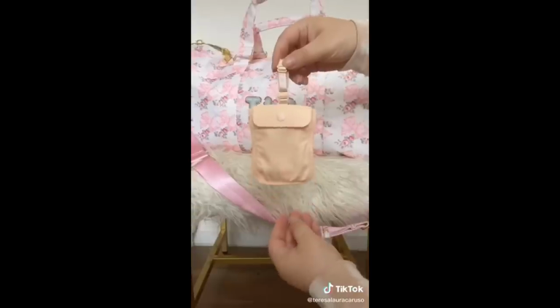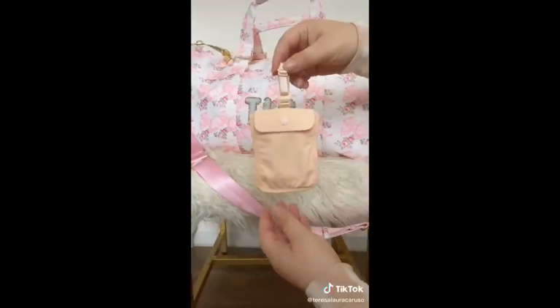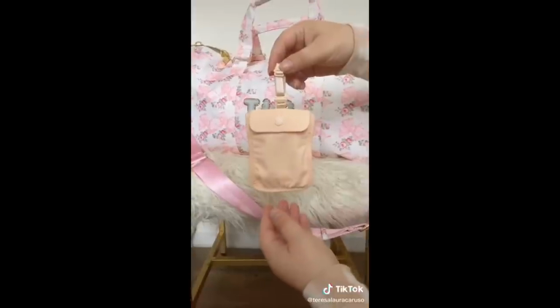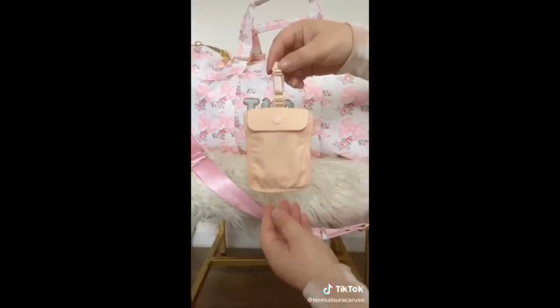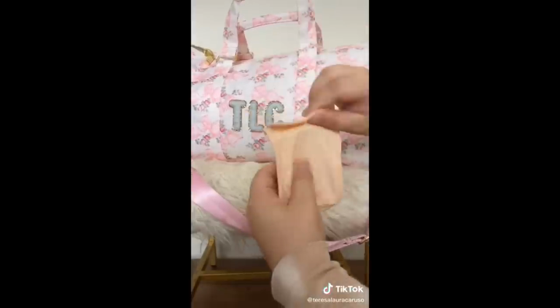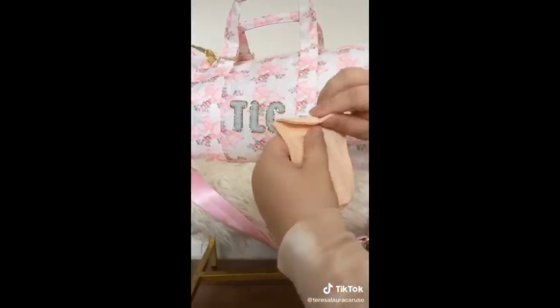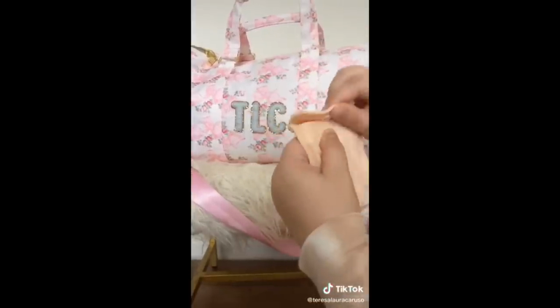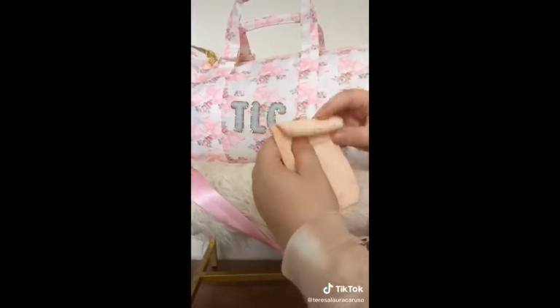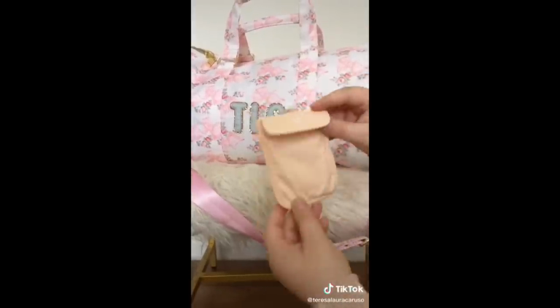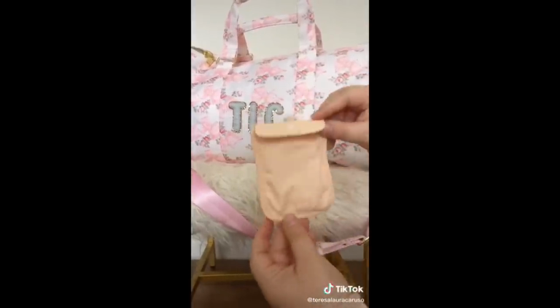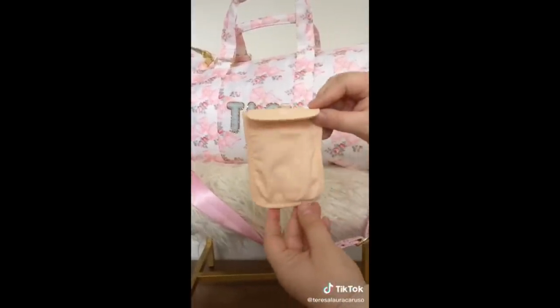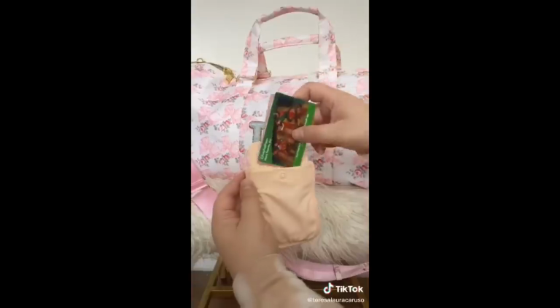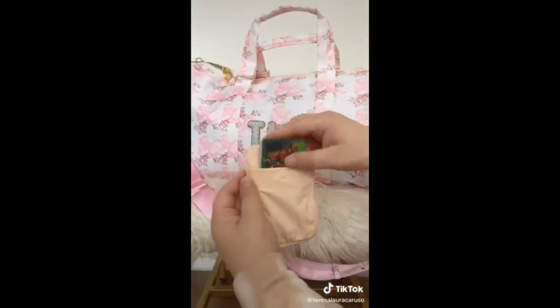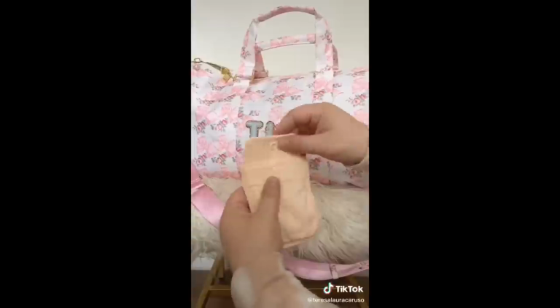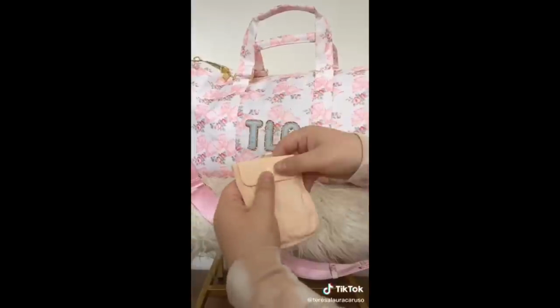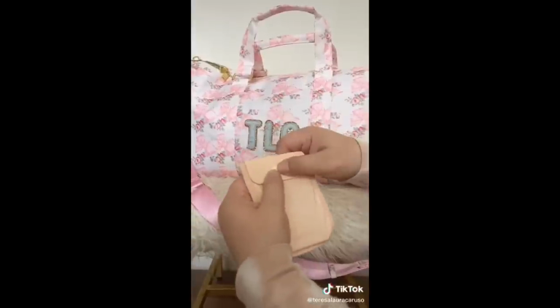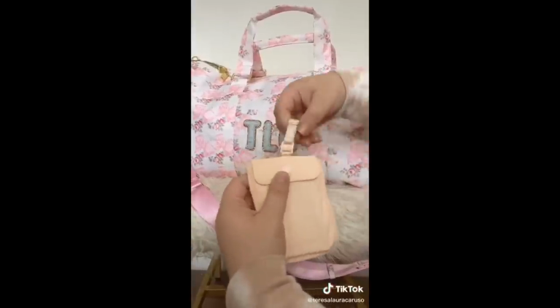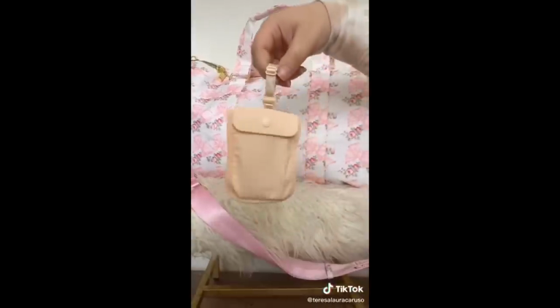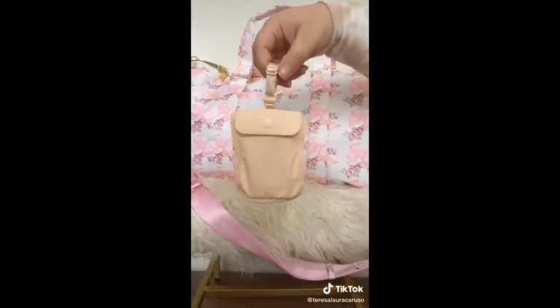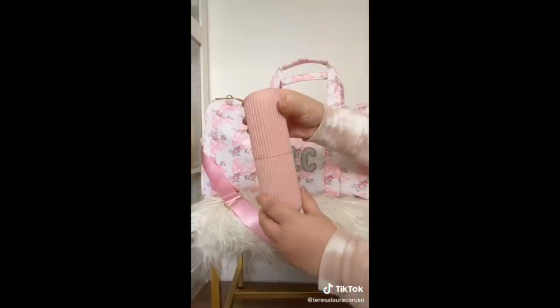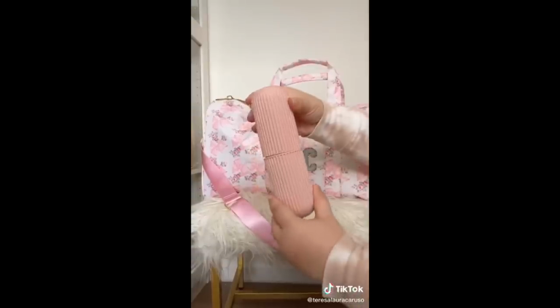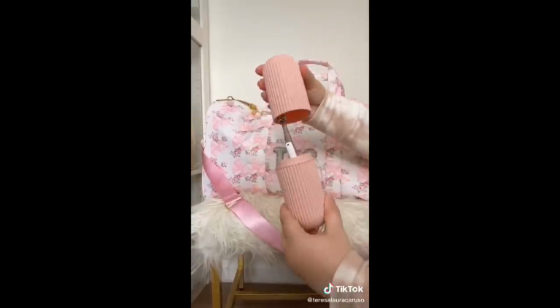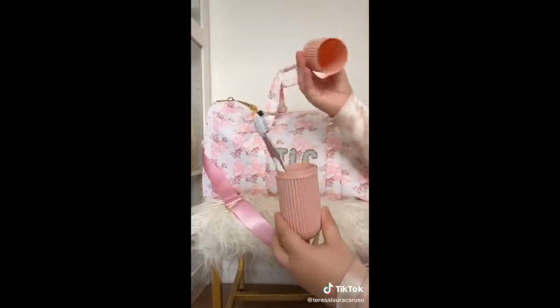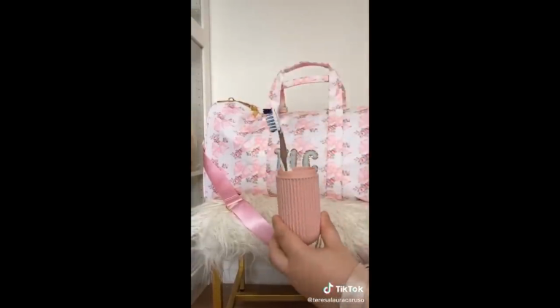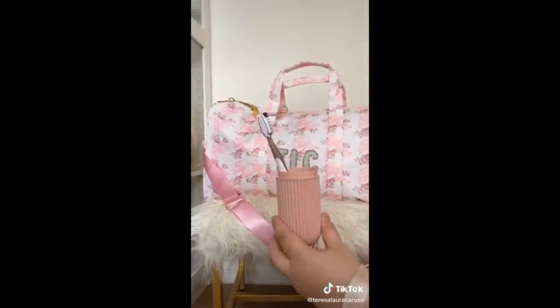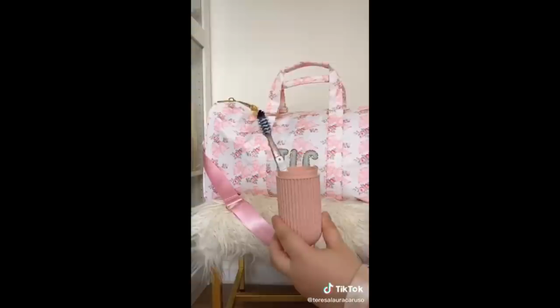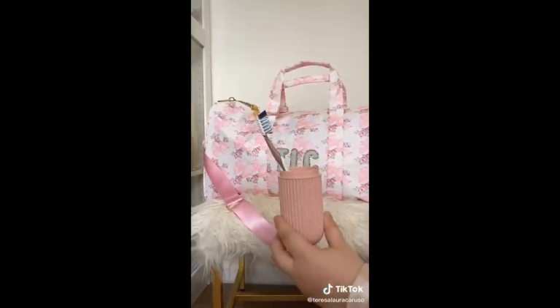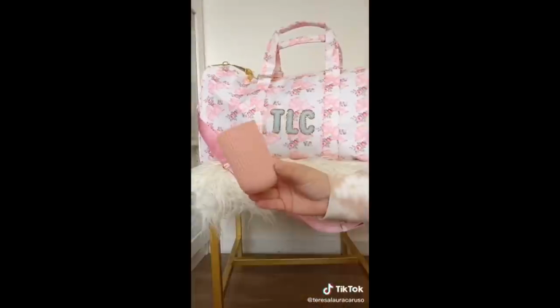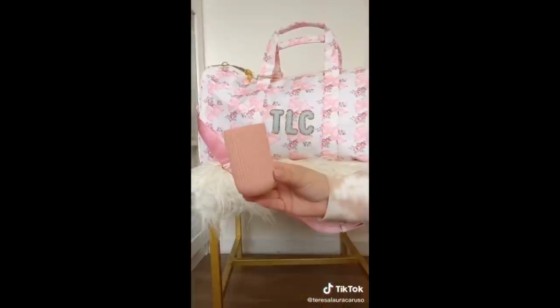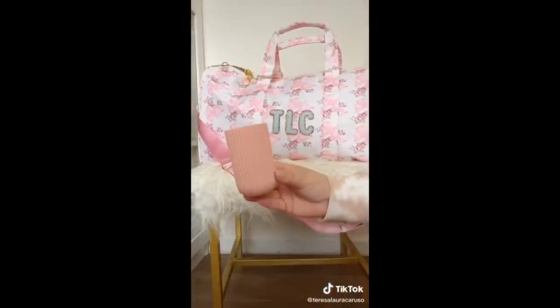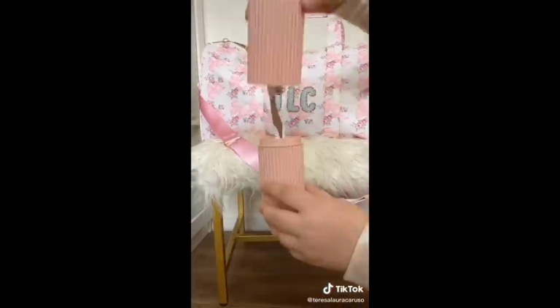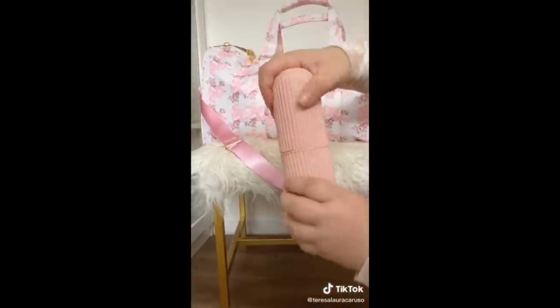This little pouch attaches directly to your bra so you can keep your money, ID, and credit cards close while you're traveling. It's perfect for theme parks, festivals, and other places where you can't bring a full-size bag. And last but not least, this storage container not only holds your toothbrush and toothpaste but also has a detachable cup you can use while you're on the go.